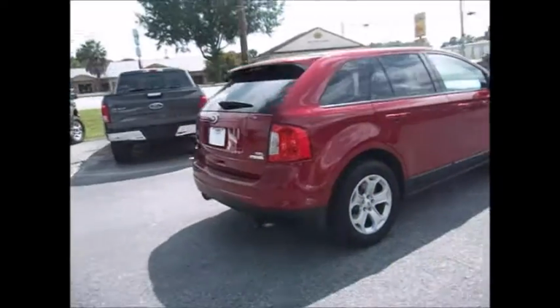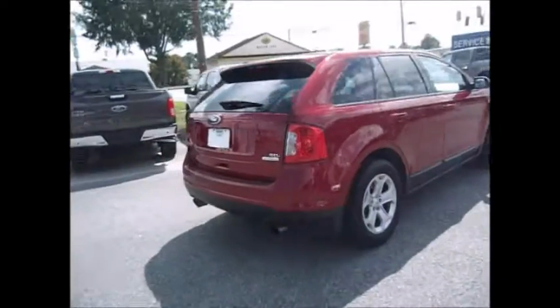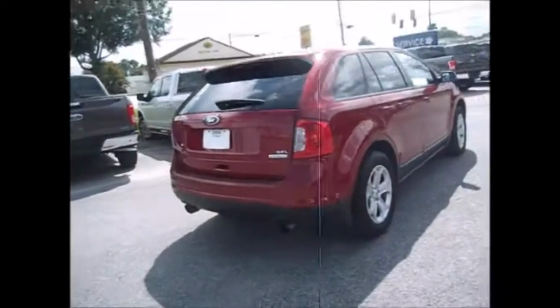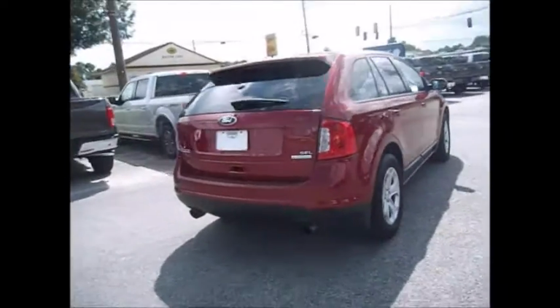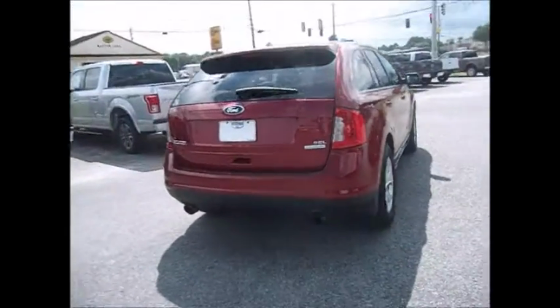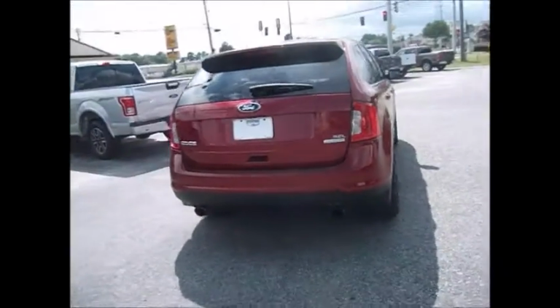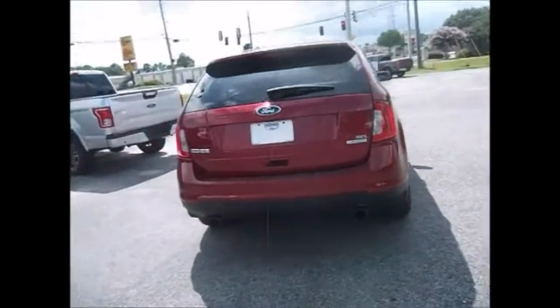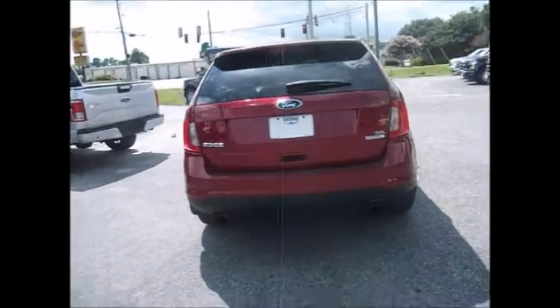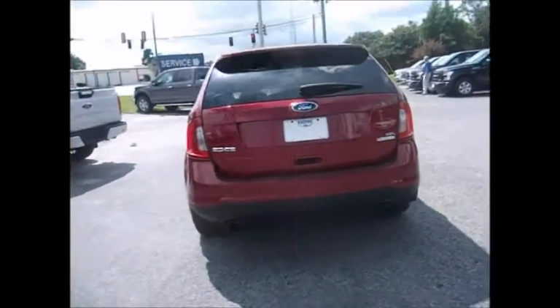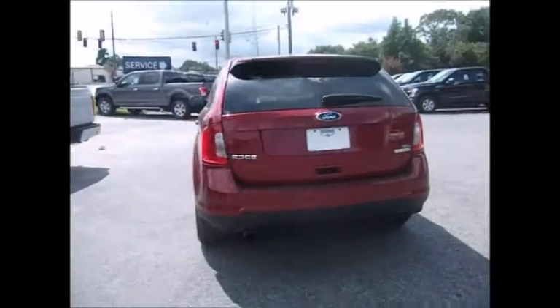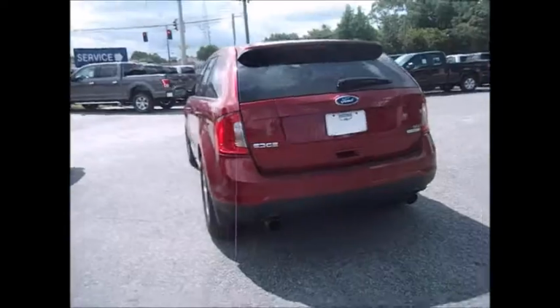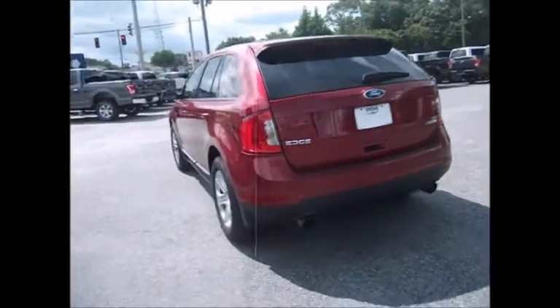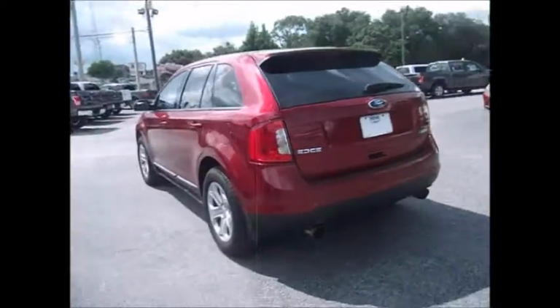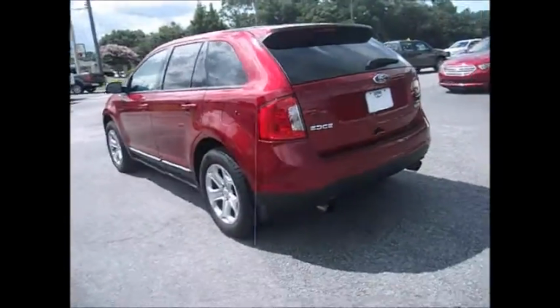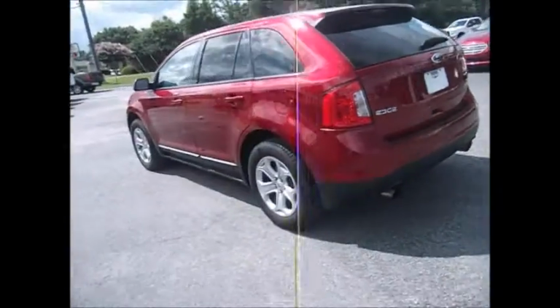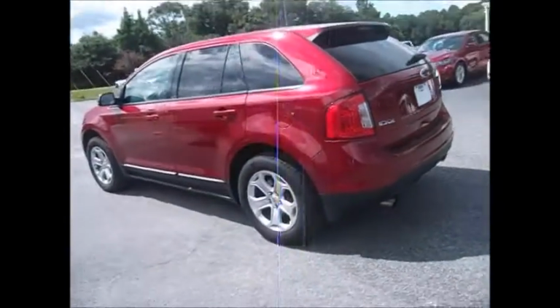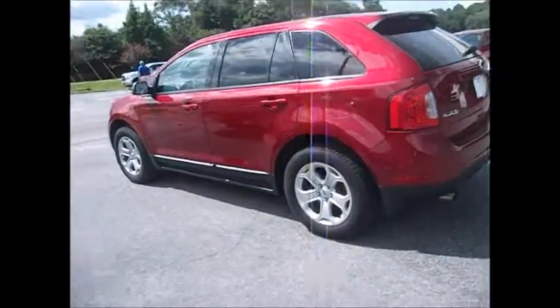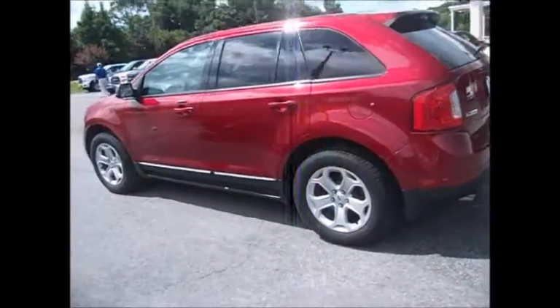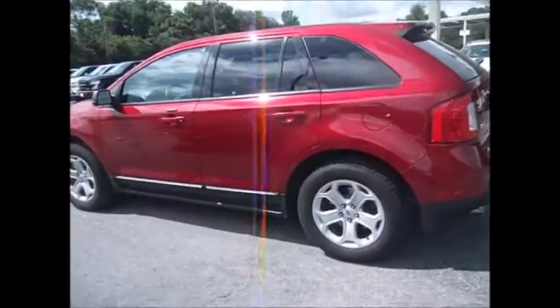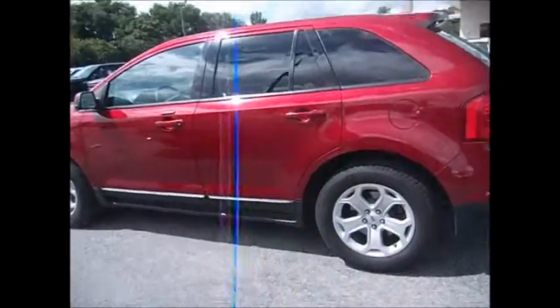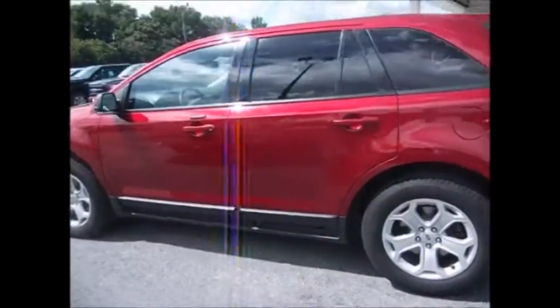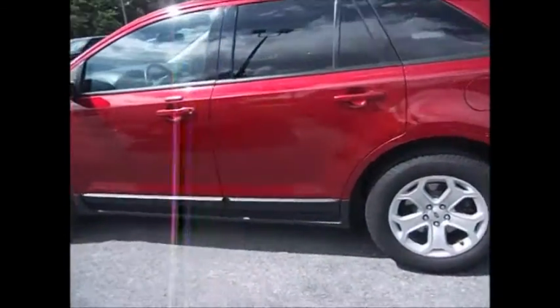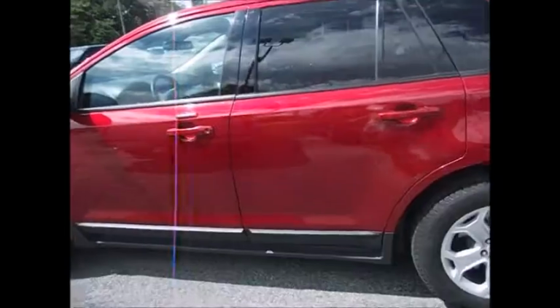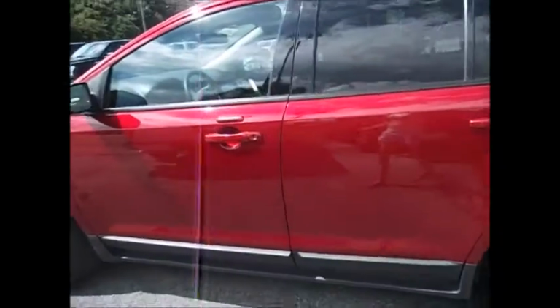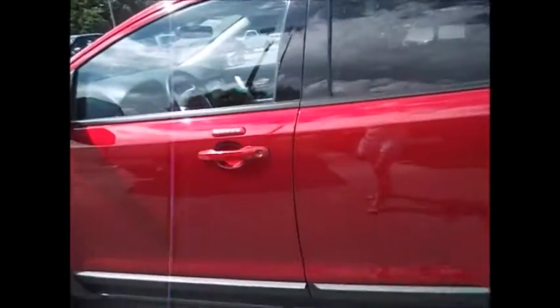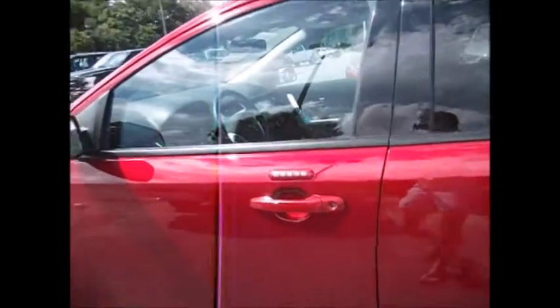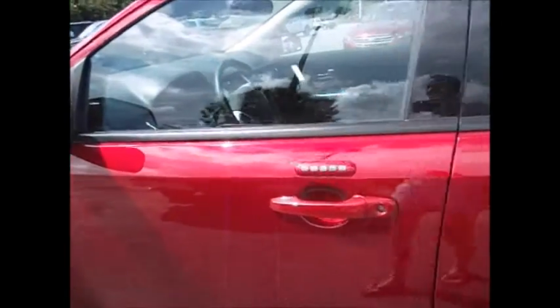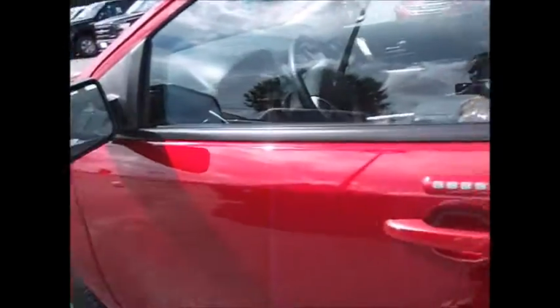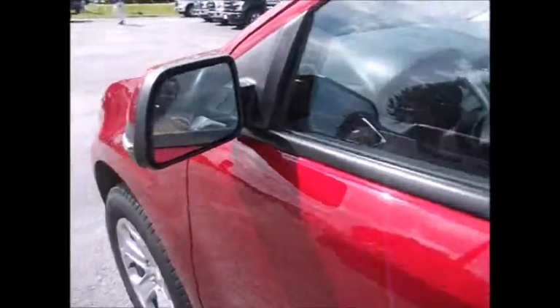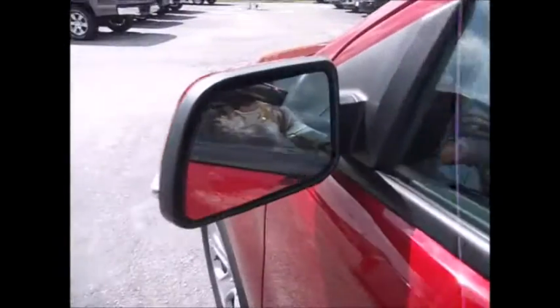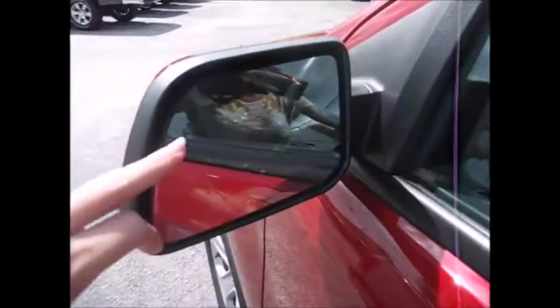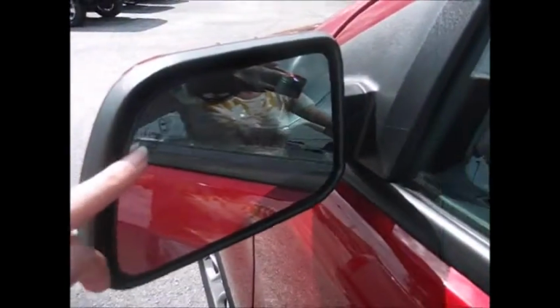It features a panoramic moonroof, navigation, backup camera, backup sensors, dual exhaust, light new tires all the way around — third Michelin — and great rims. It also has the blind spot monitoring system right here.